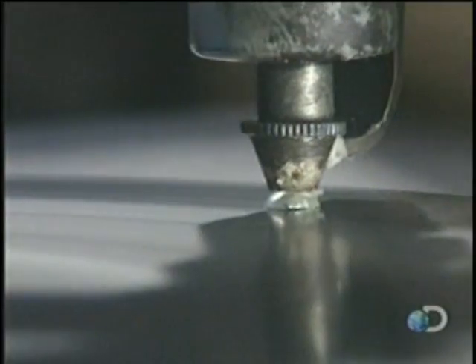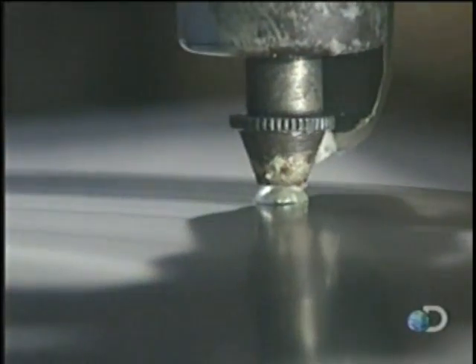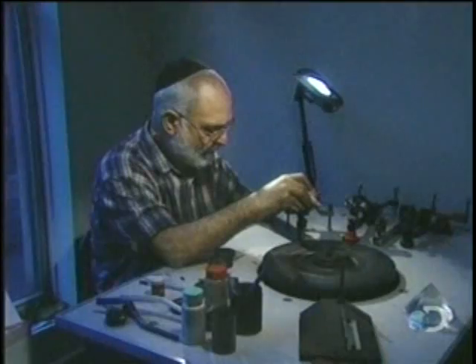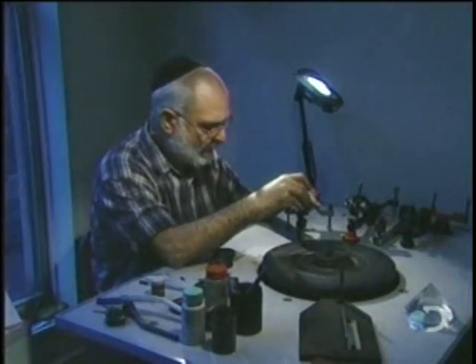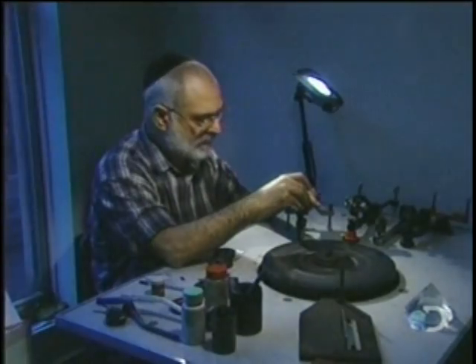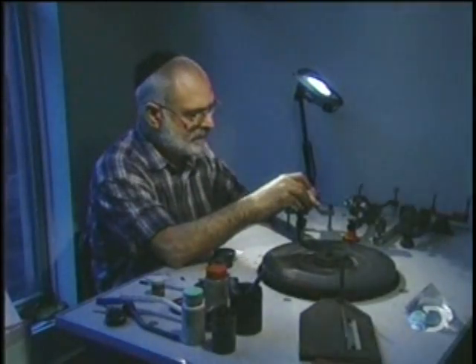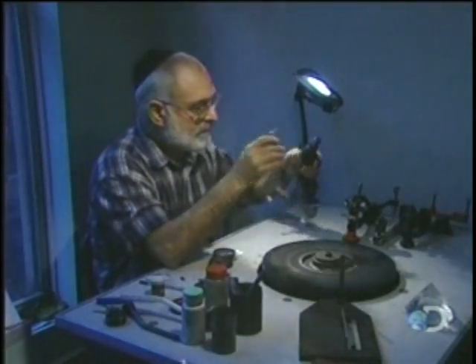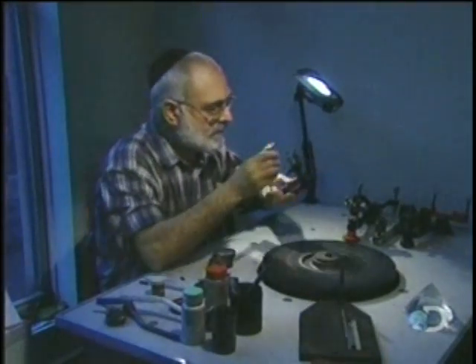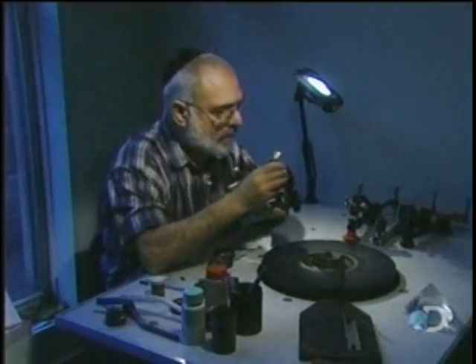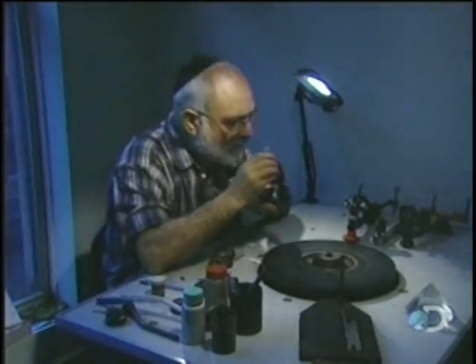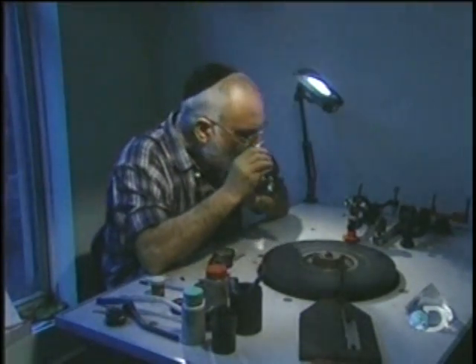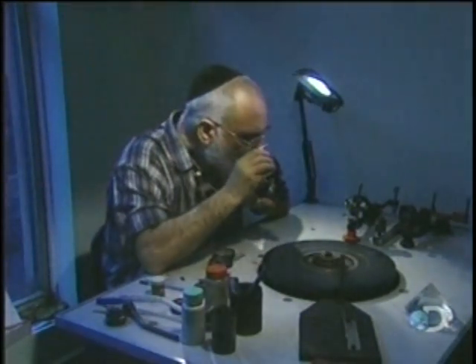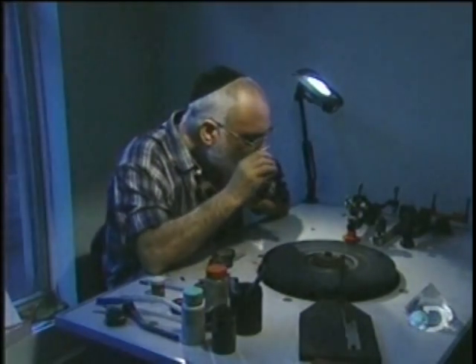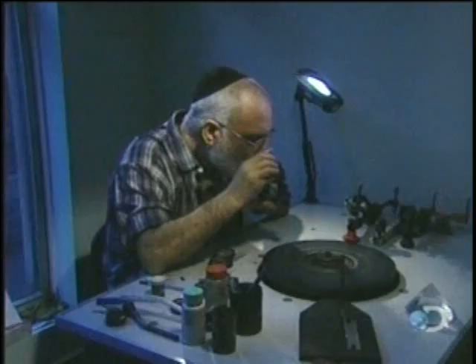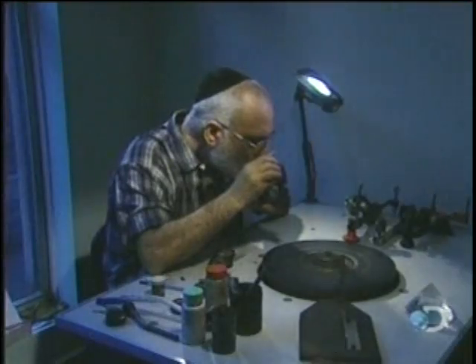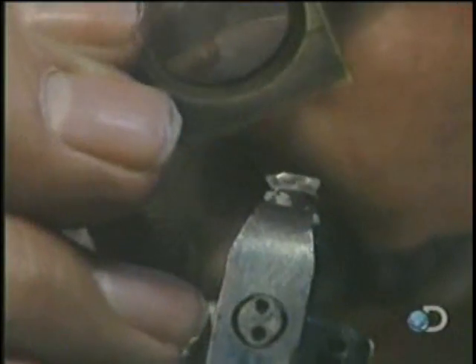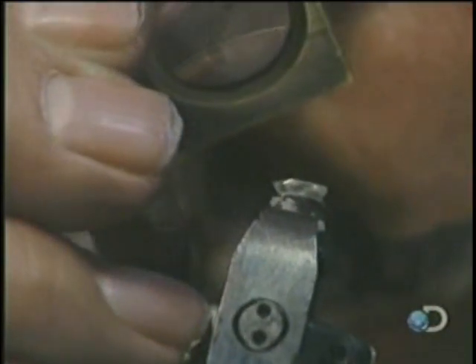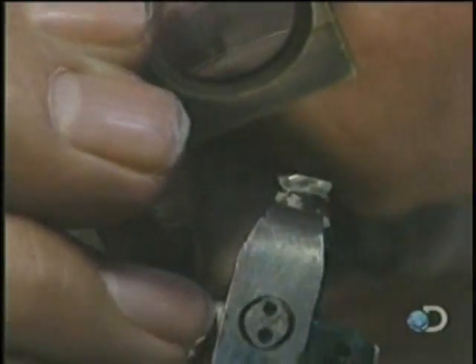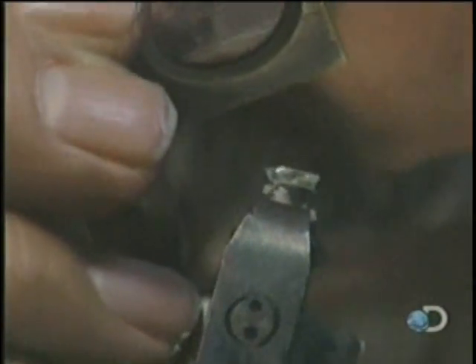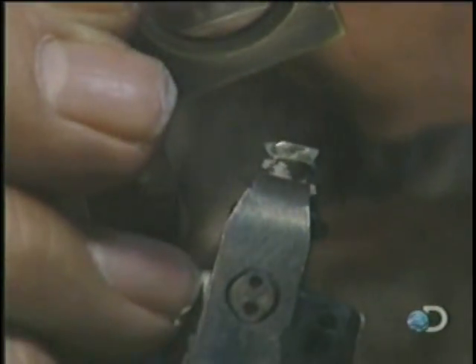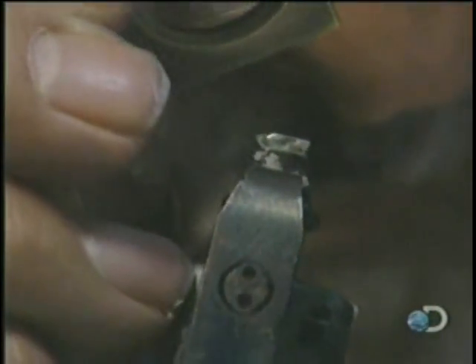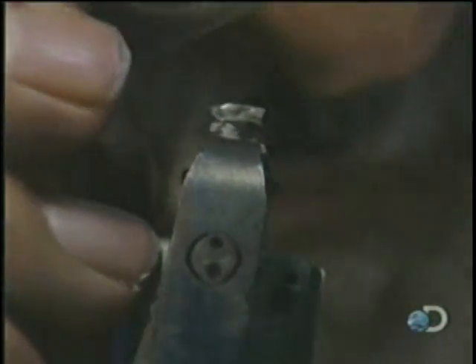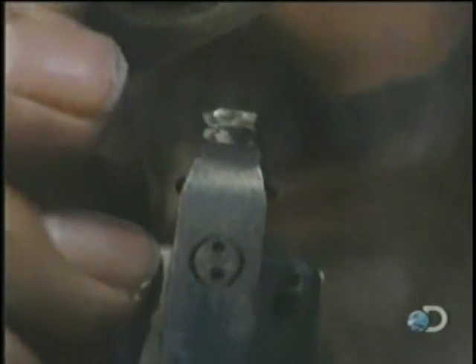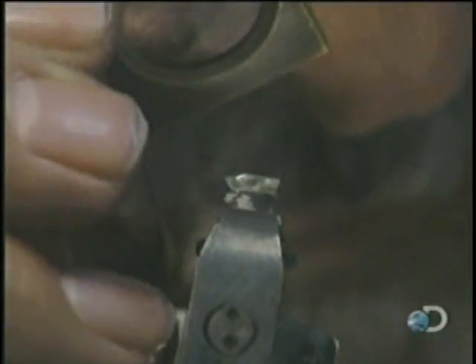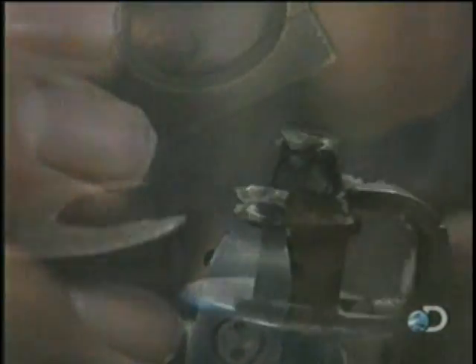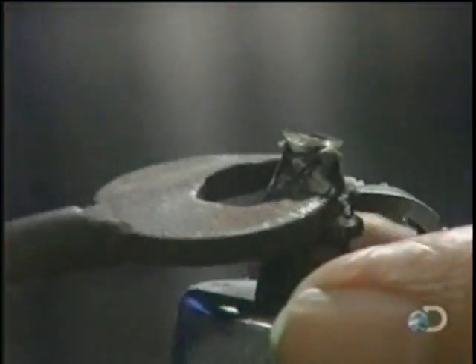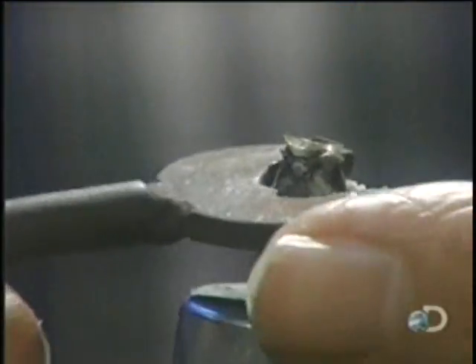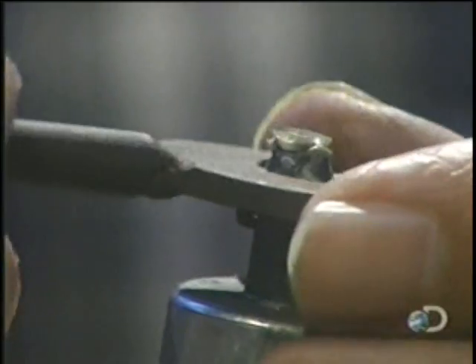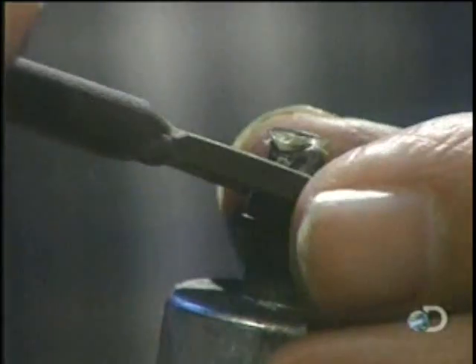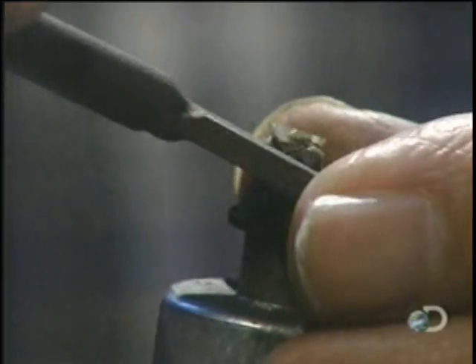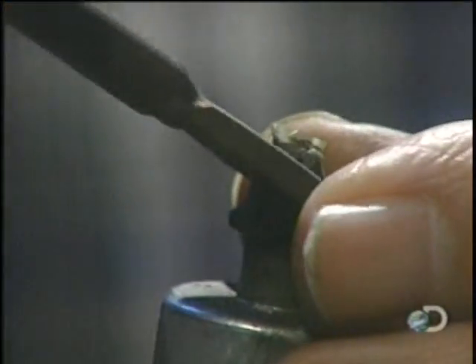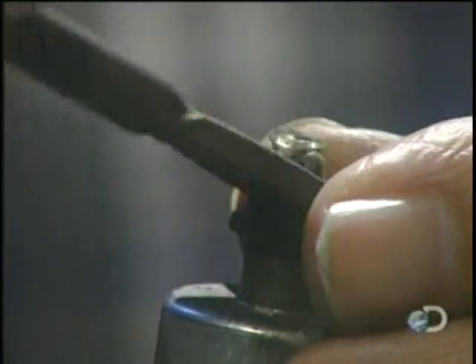He starts with the table facet, which is the flat top of the diamond. How he proceeds depends on the size and condition of the stone.